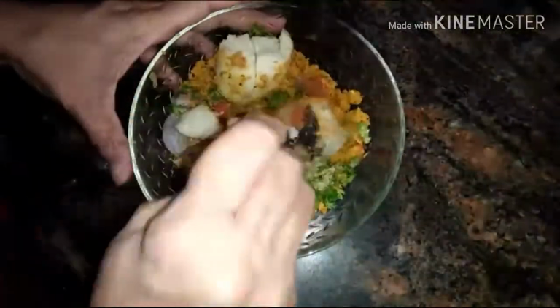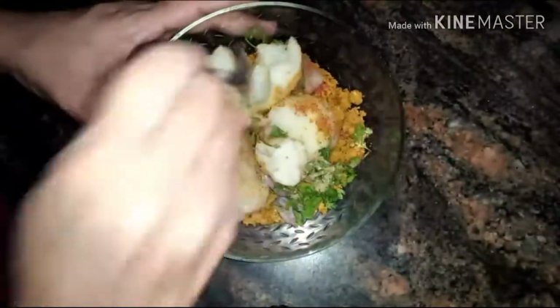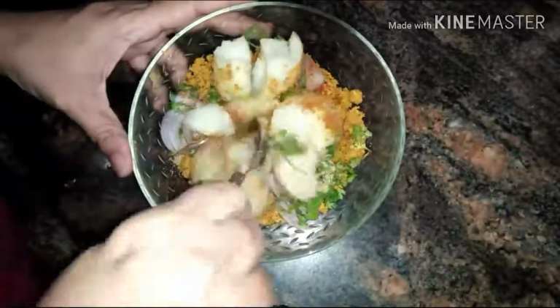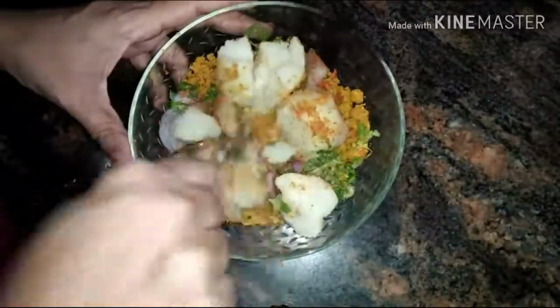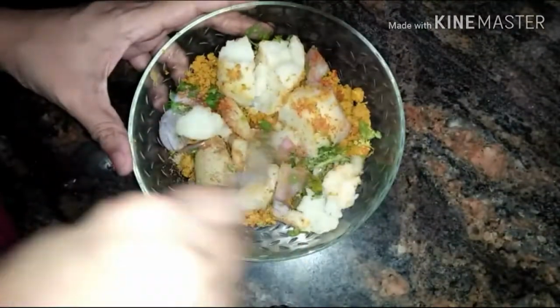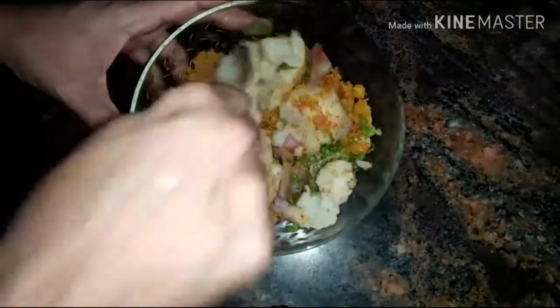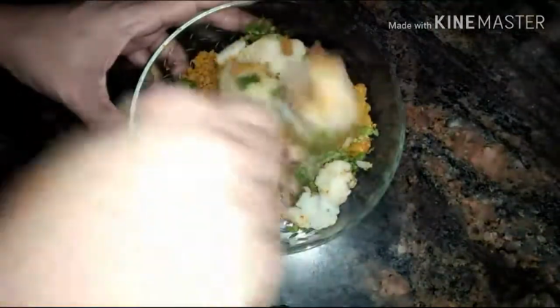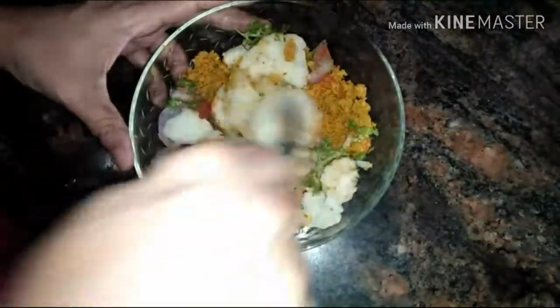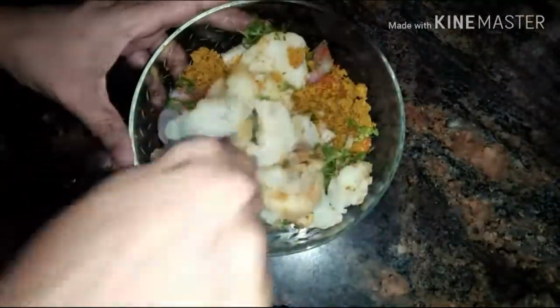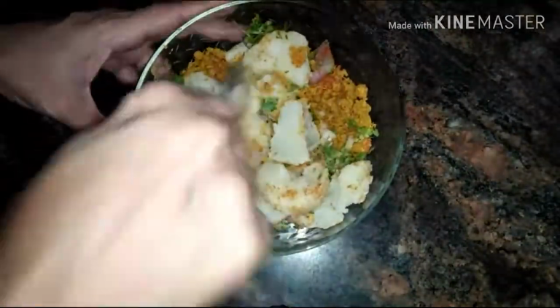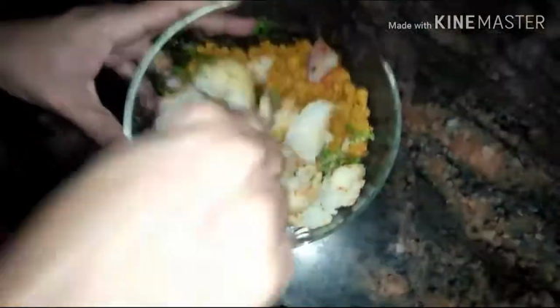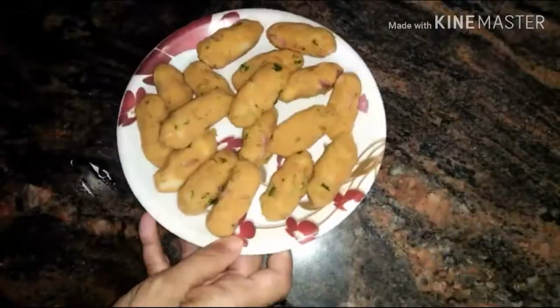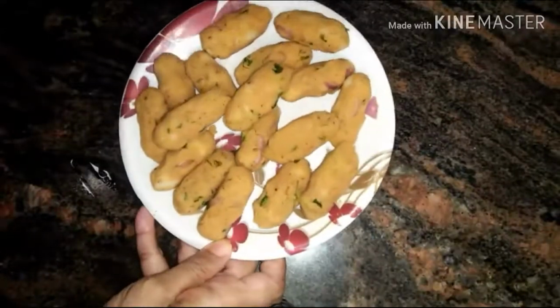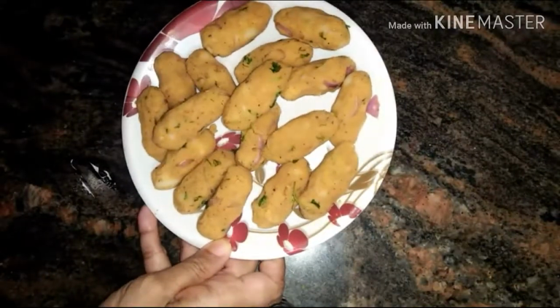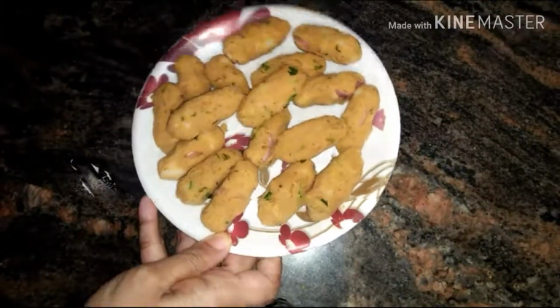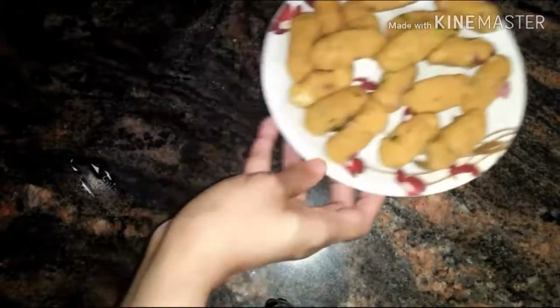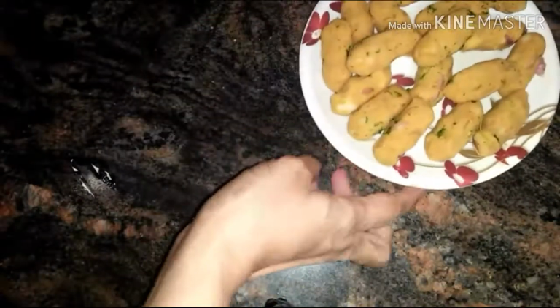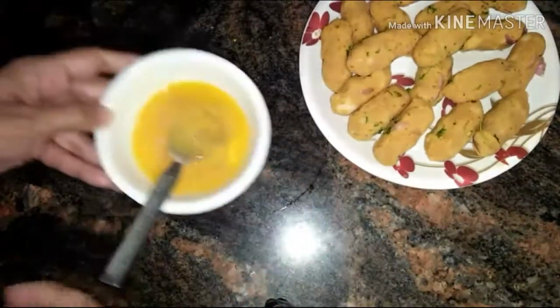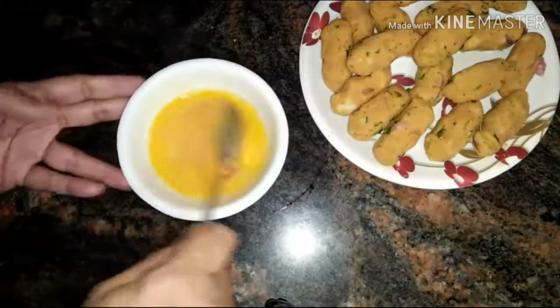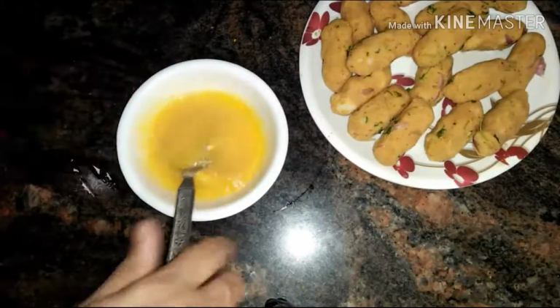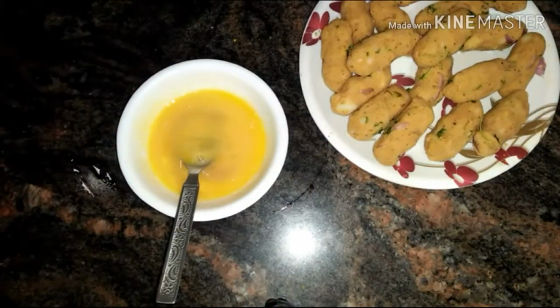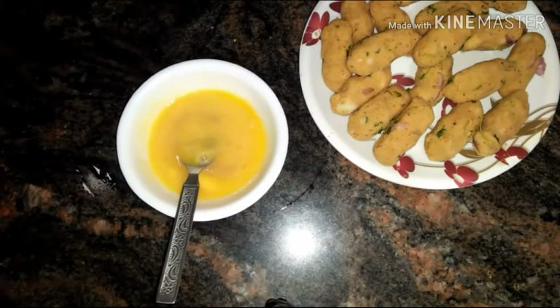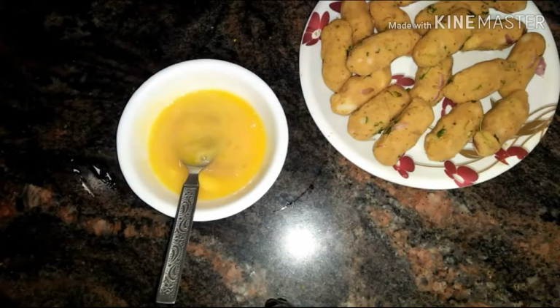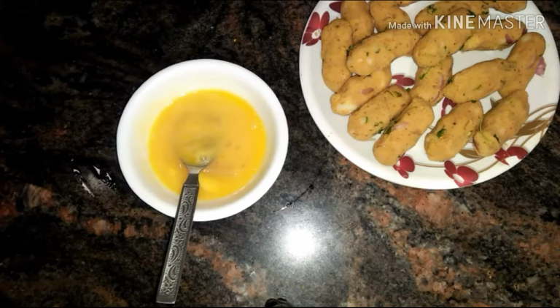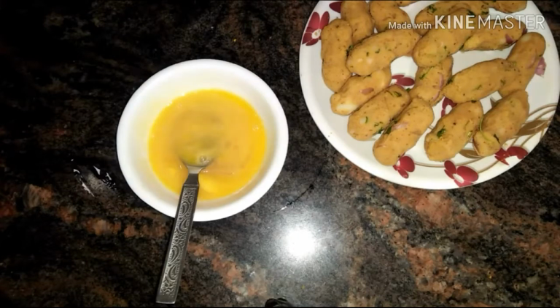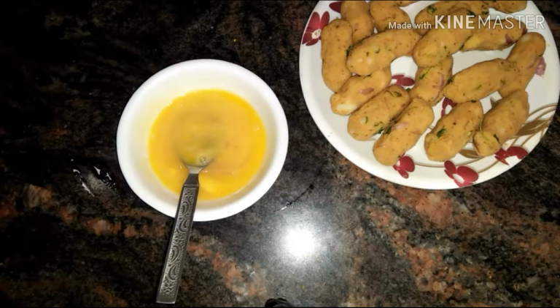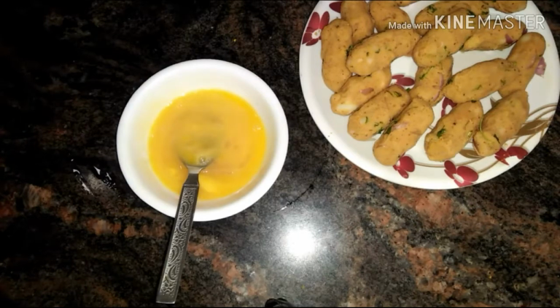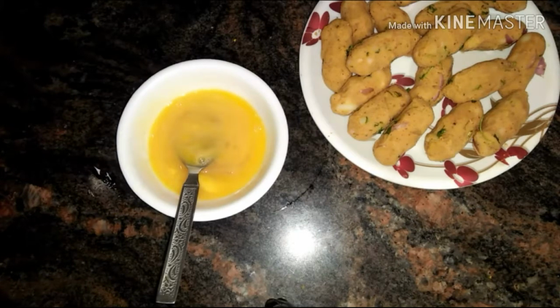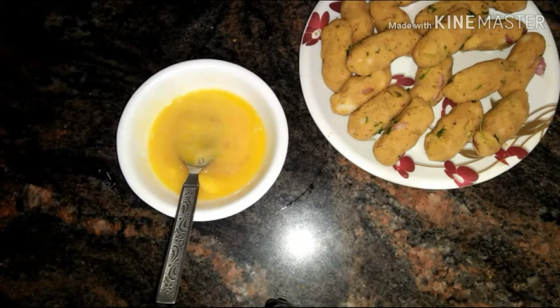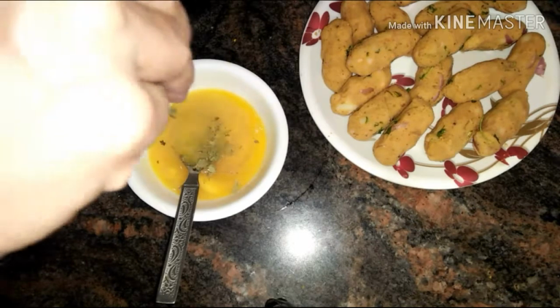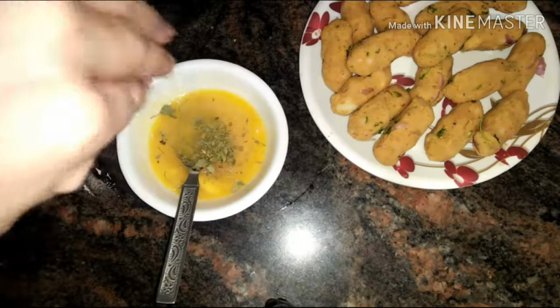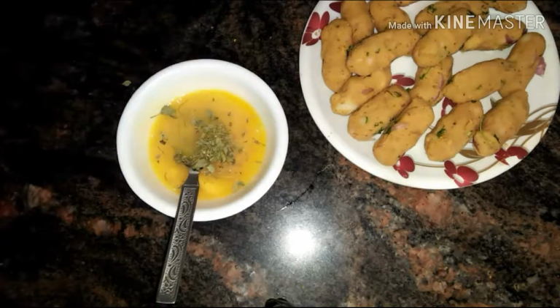Mix it well and make cheese-stuffed croquets out of this mixture — I had already made them. Now in a beaten egg add some salt, pepper, and fenugreek powder.